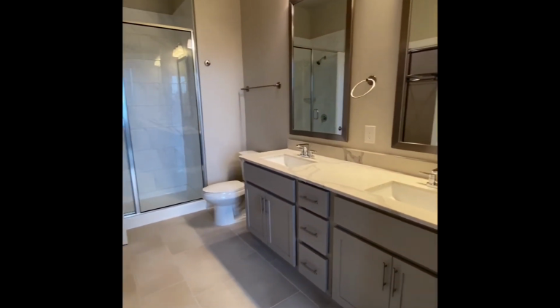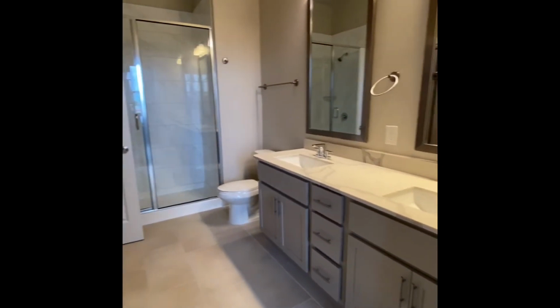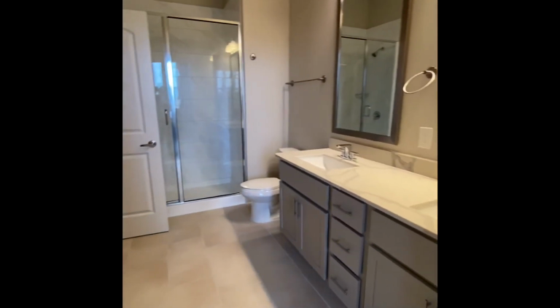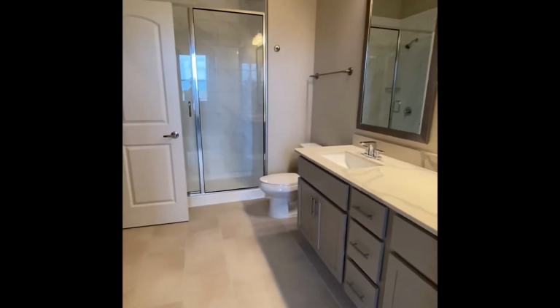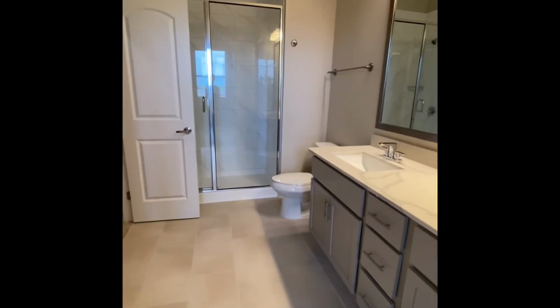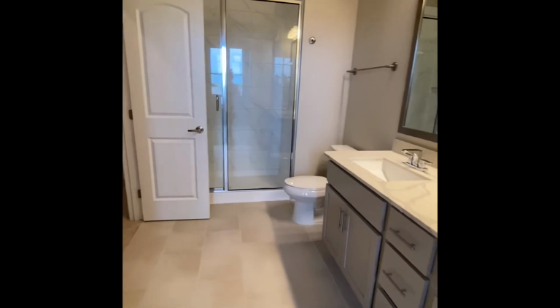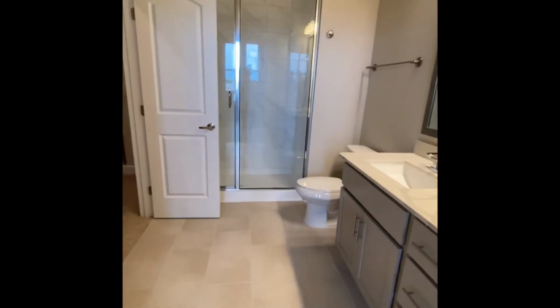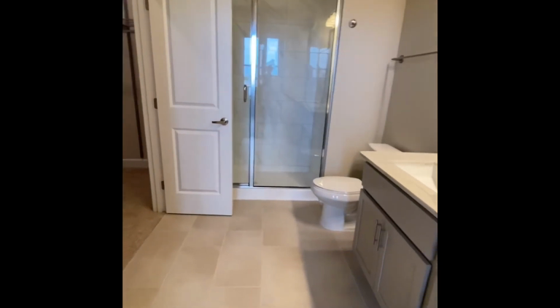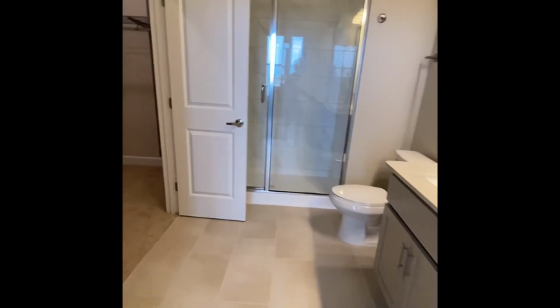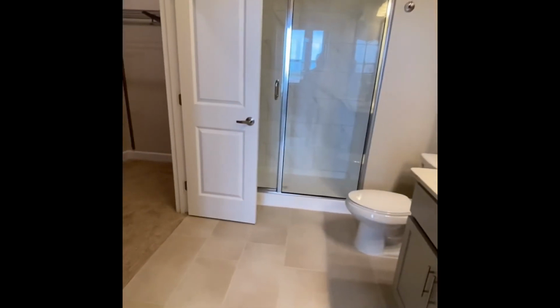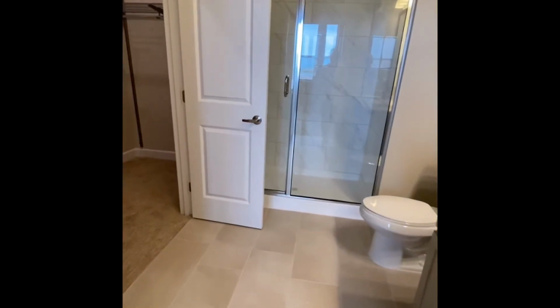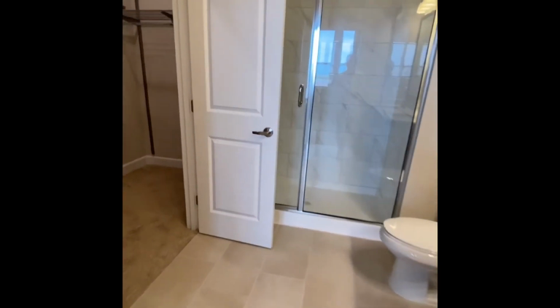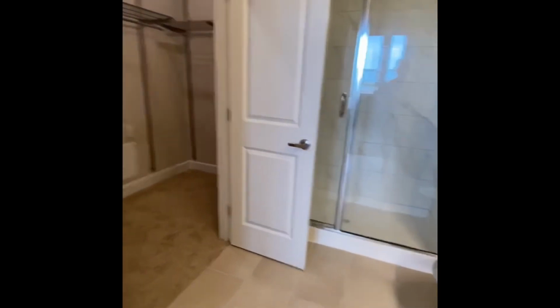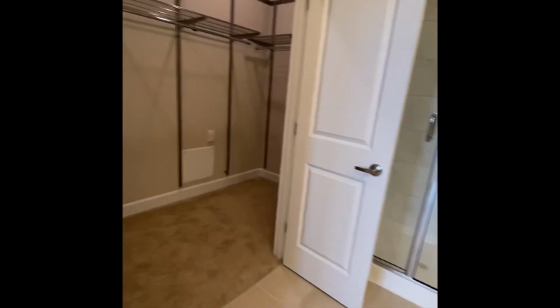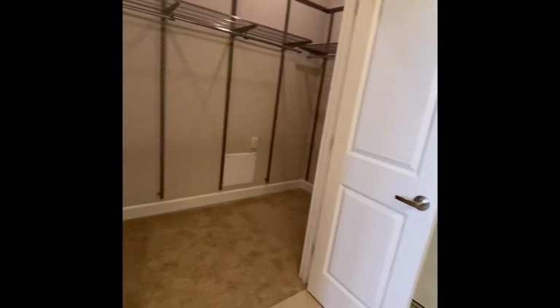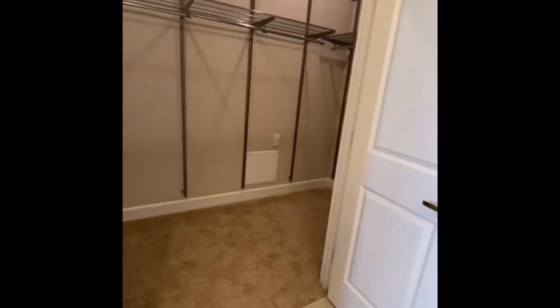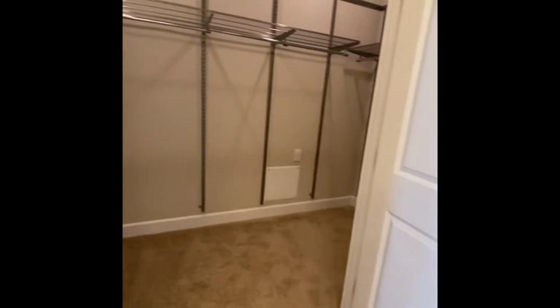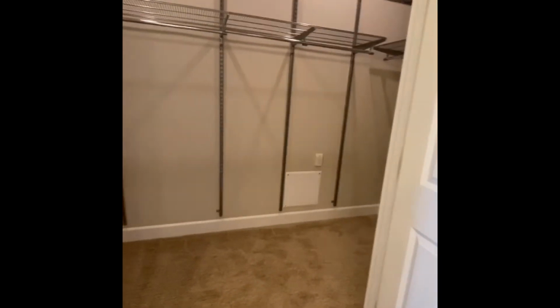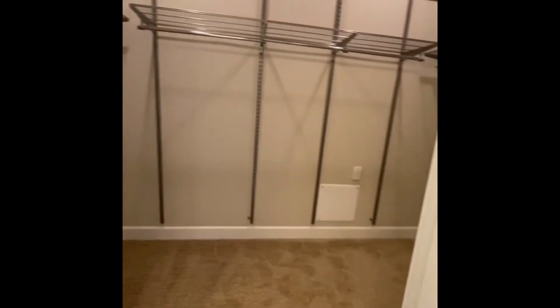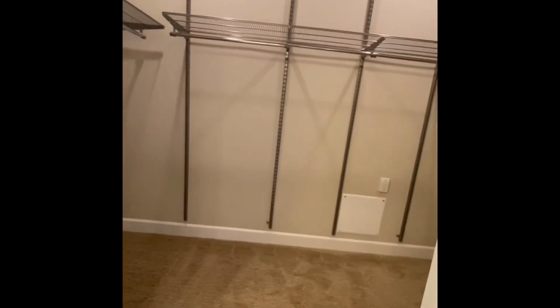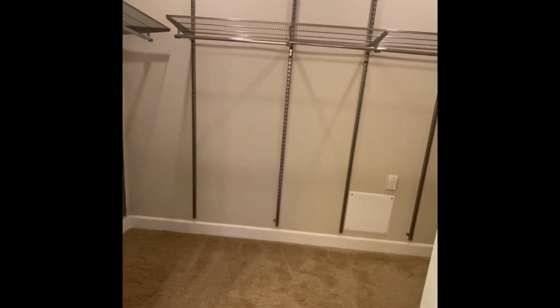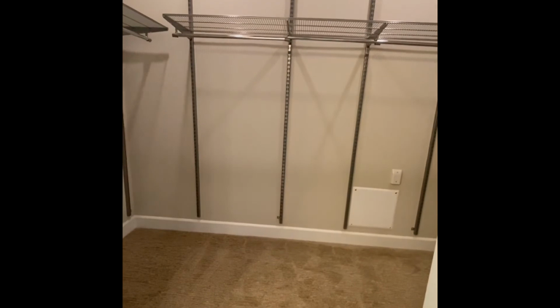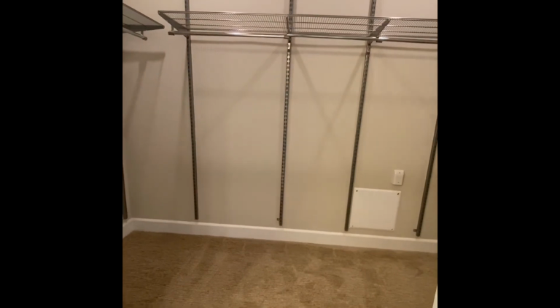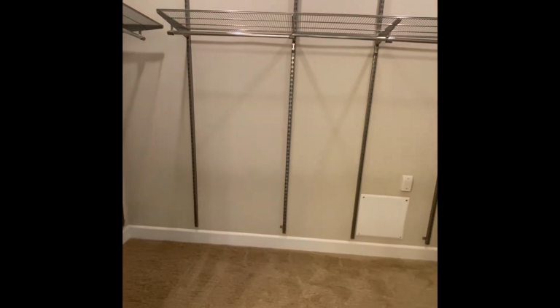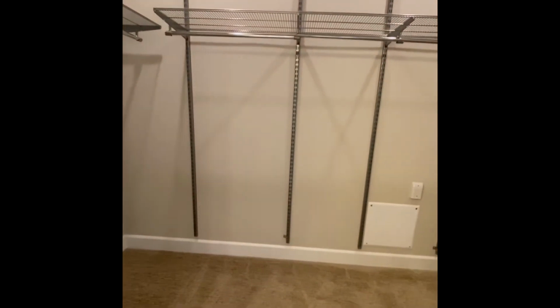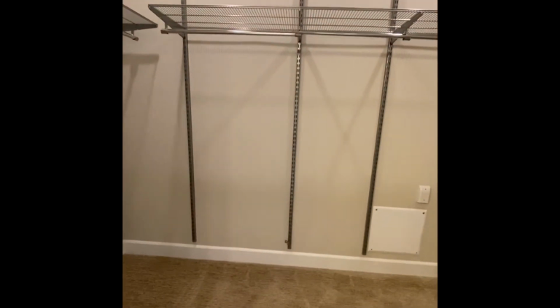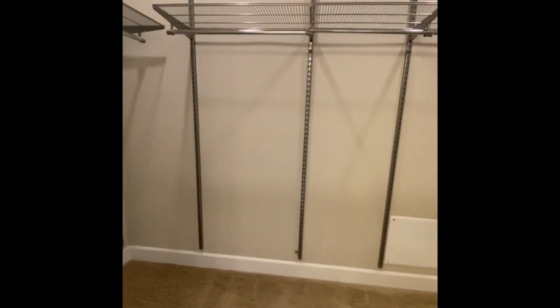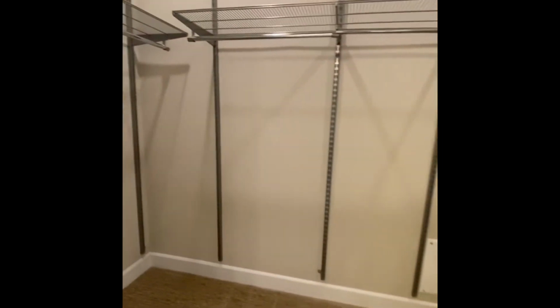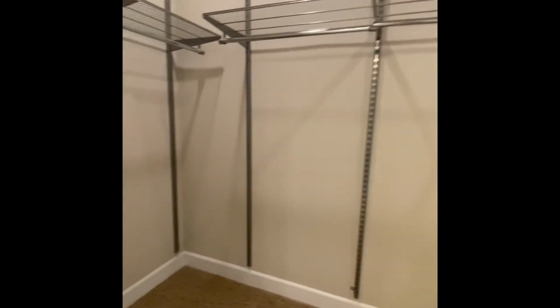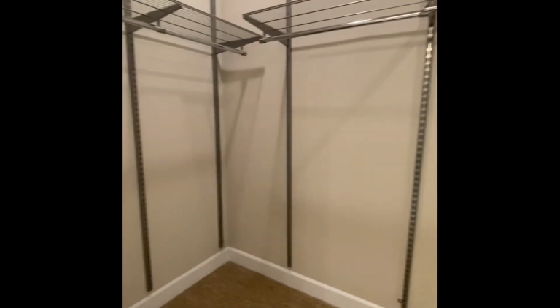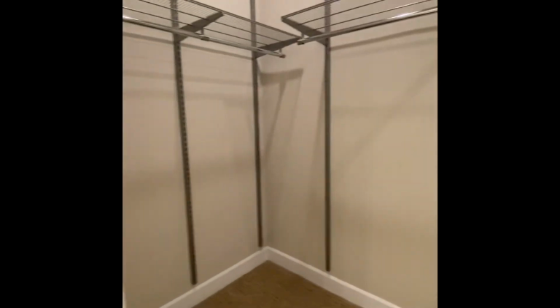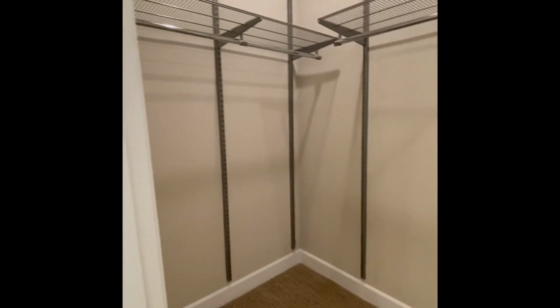And then the closet is in here to the left. Again, this closet is customizable. It comes as is, but you can always add more racks or anything else that you might need.